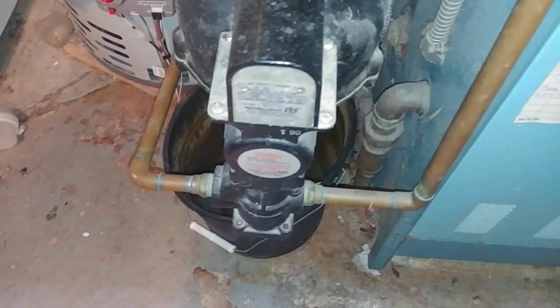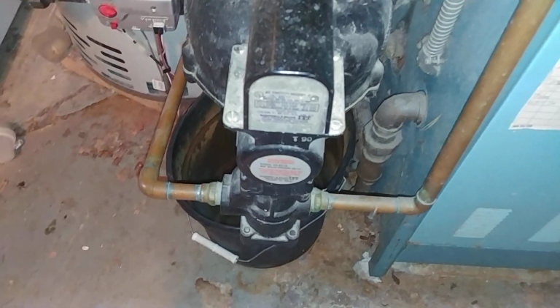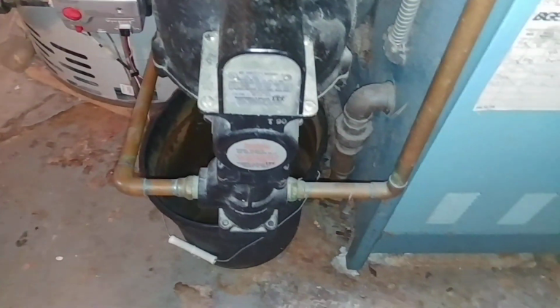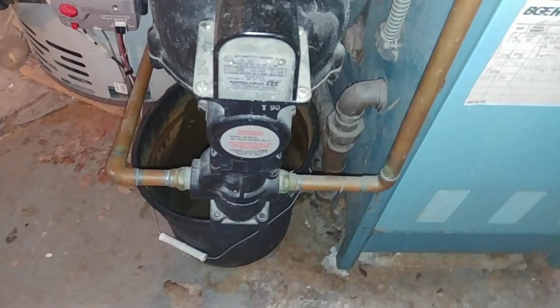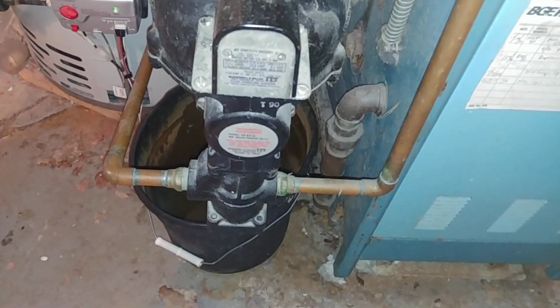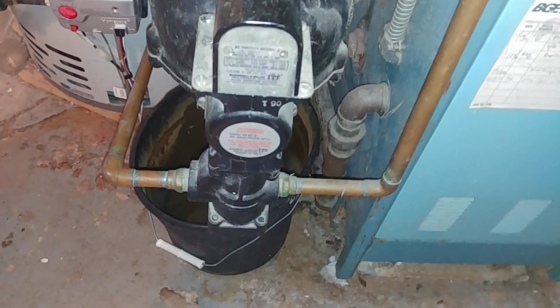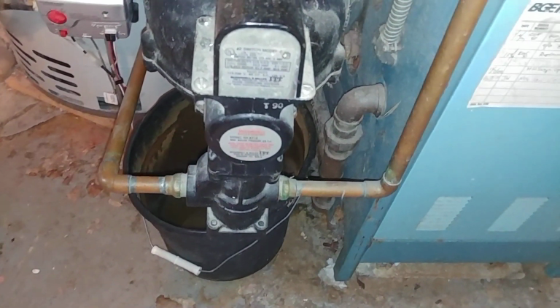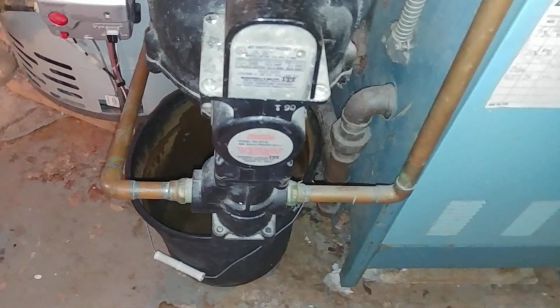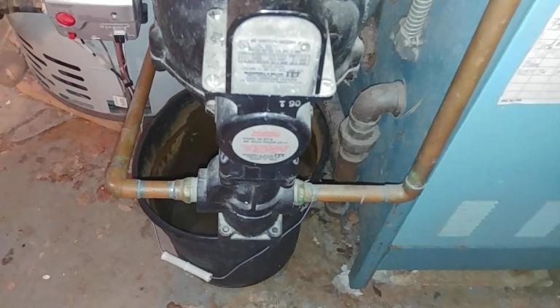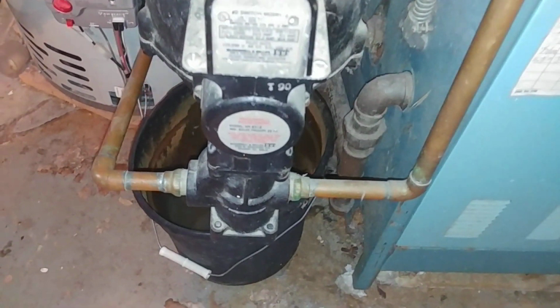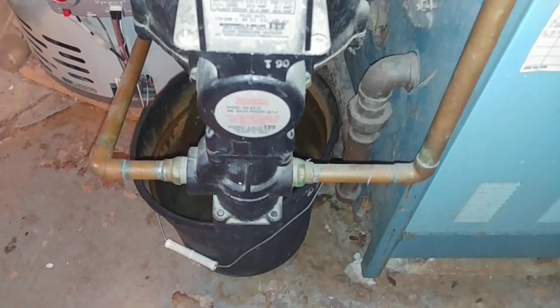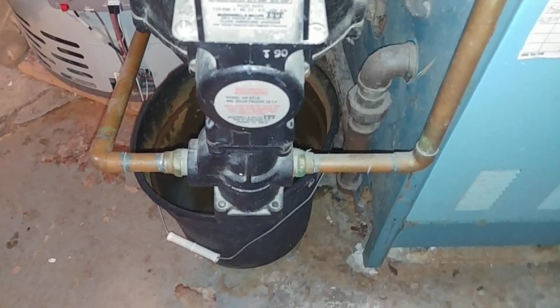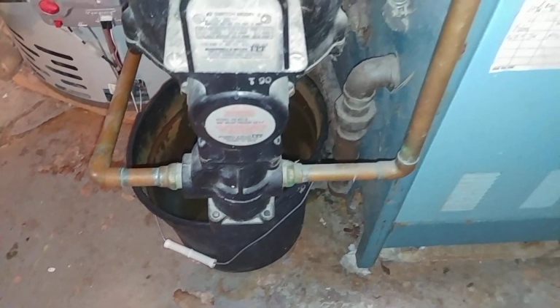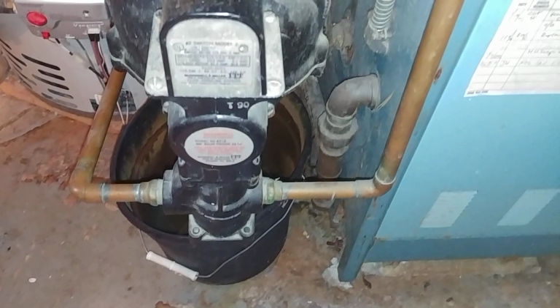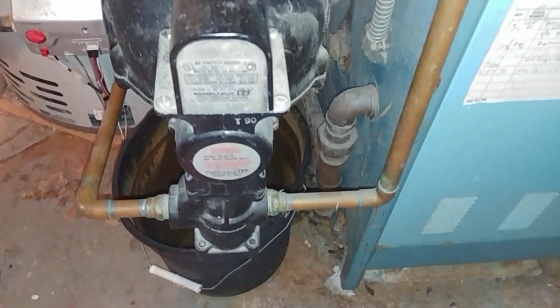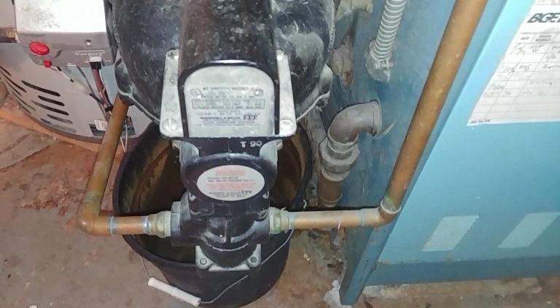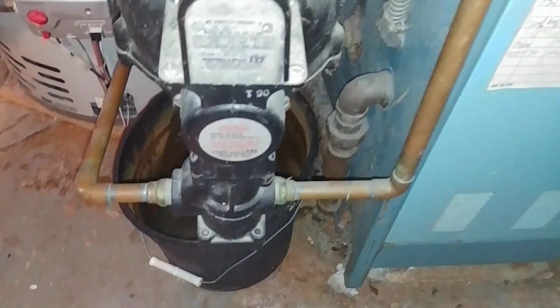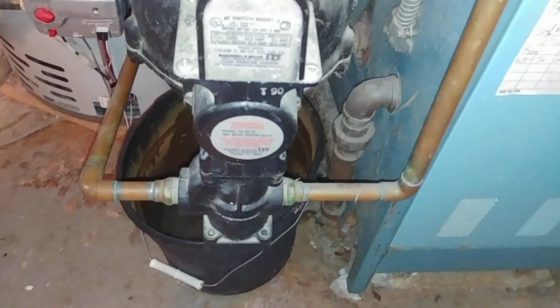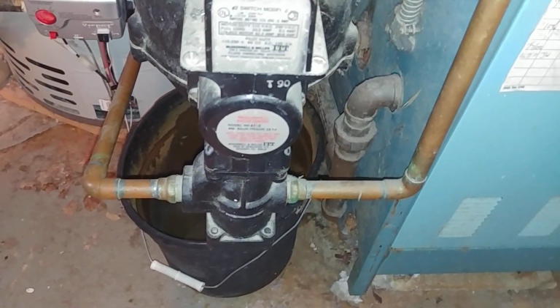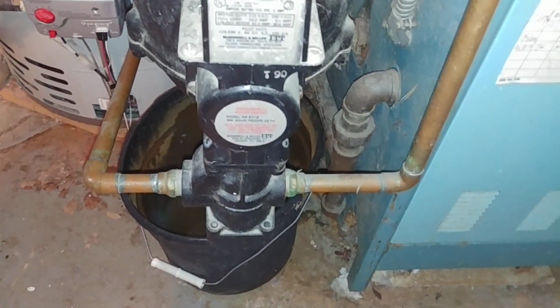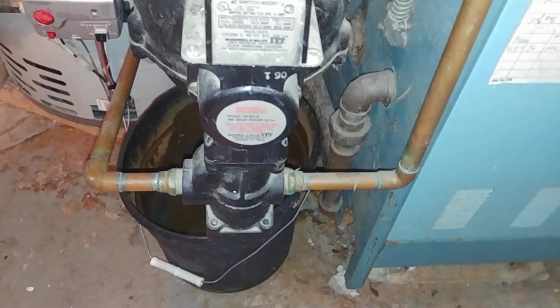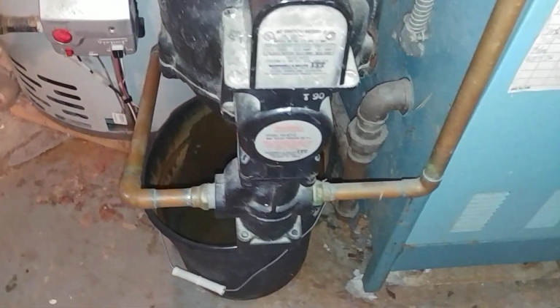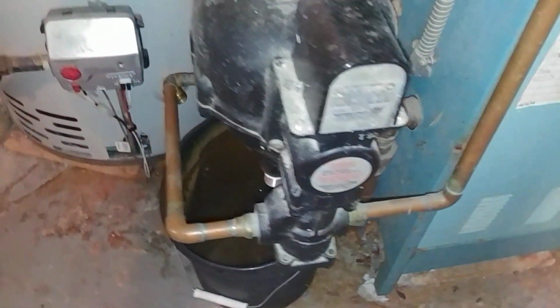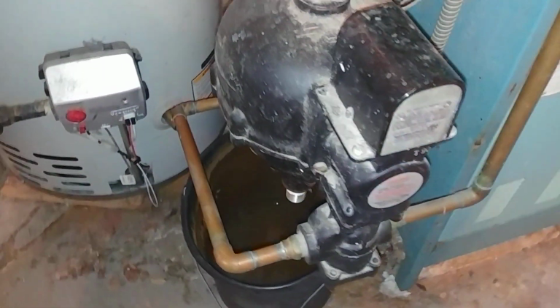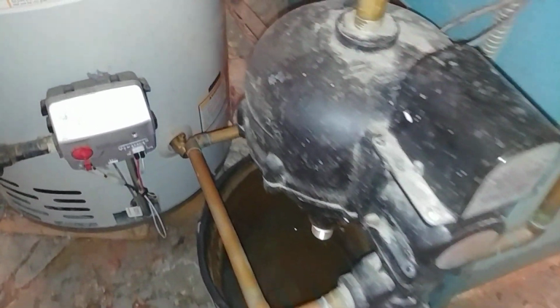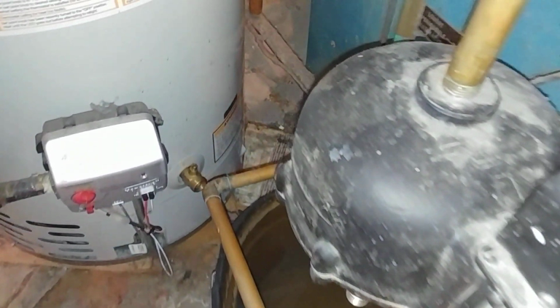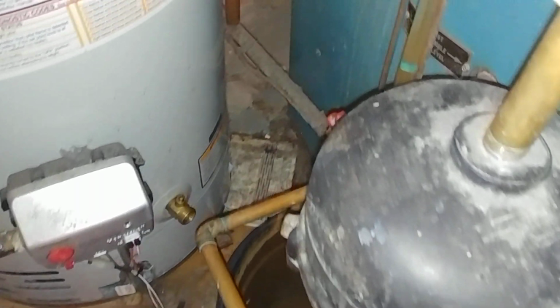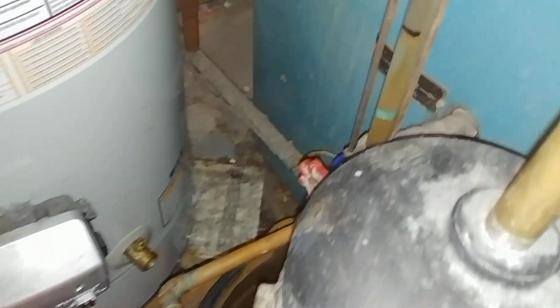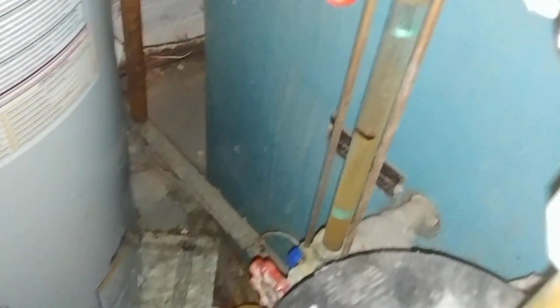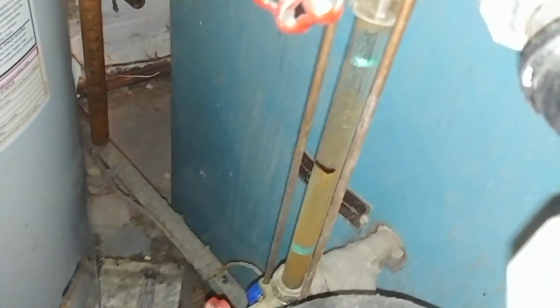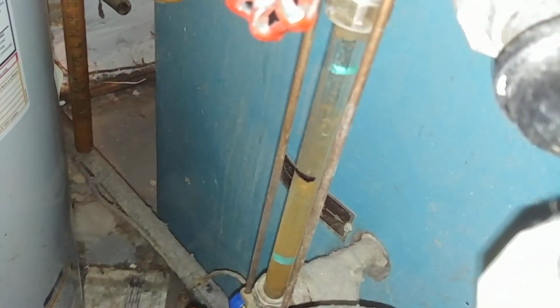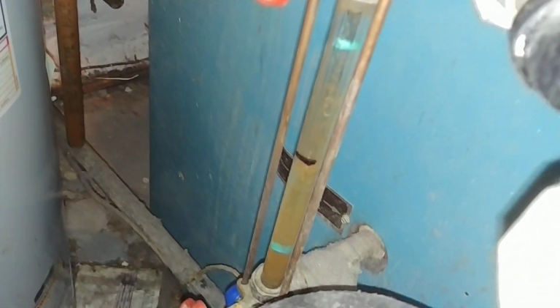The feeder is iron body and even though this is shut off and we can't hear any water flowing, water will, in the watches of the night, sneak into the boiler and flood the boiler.